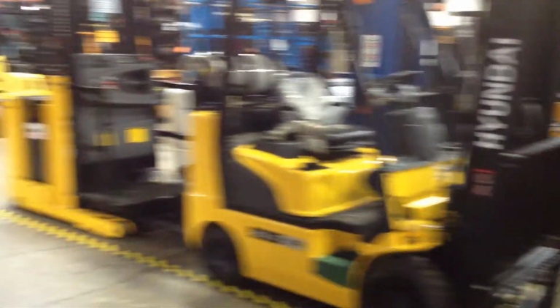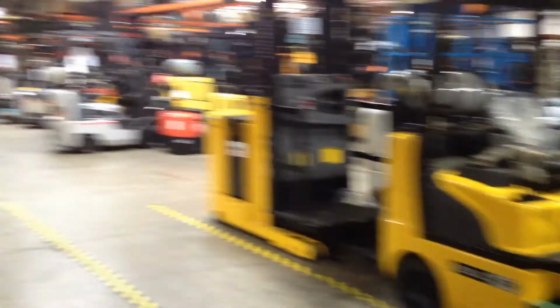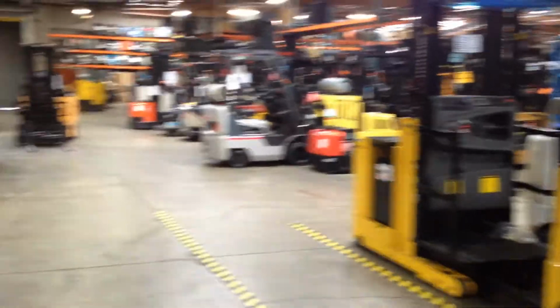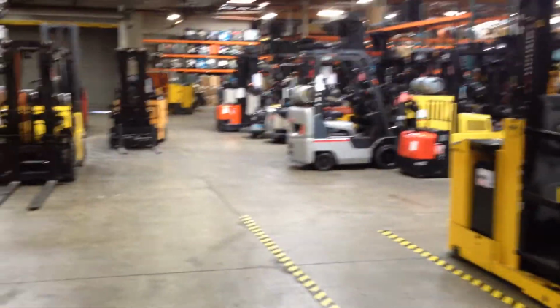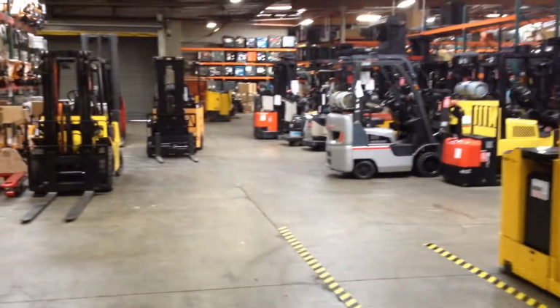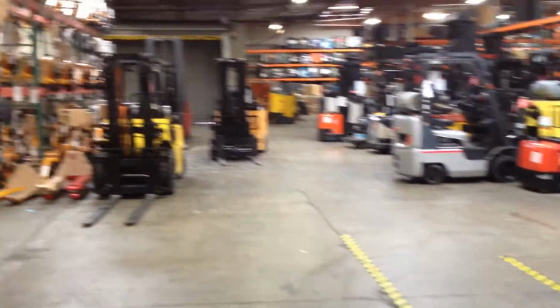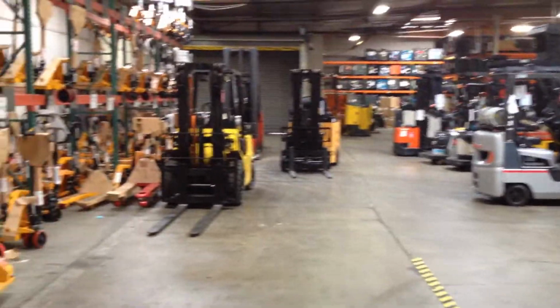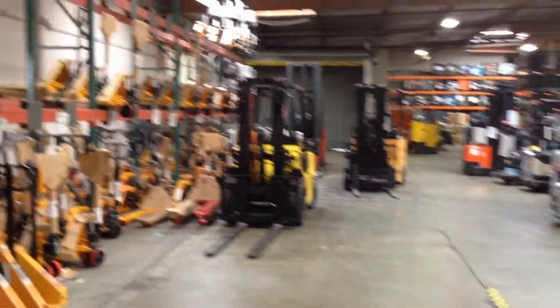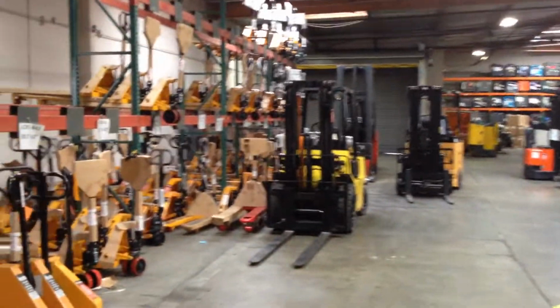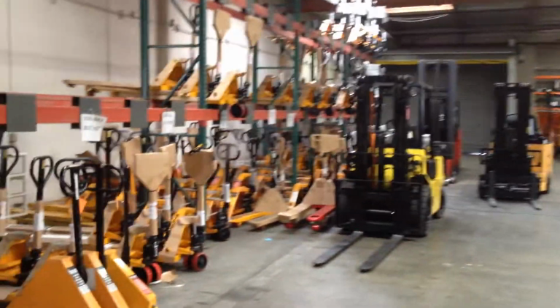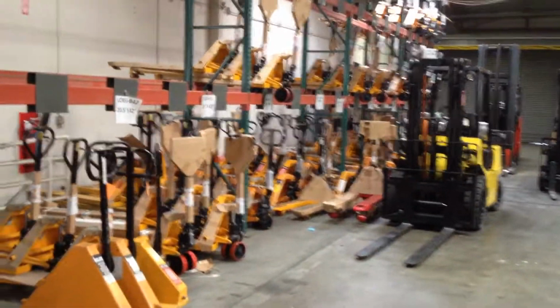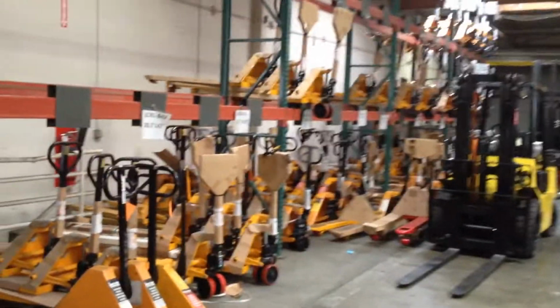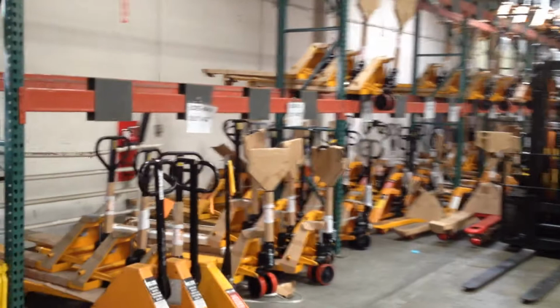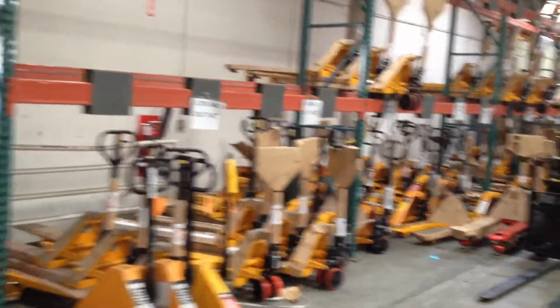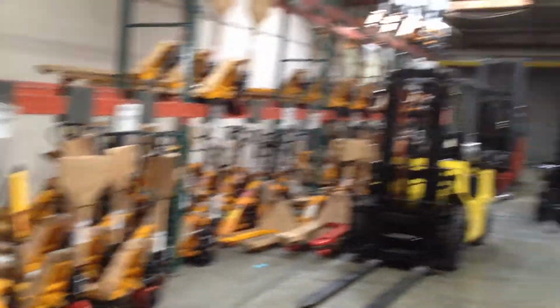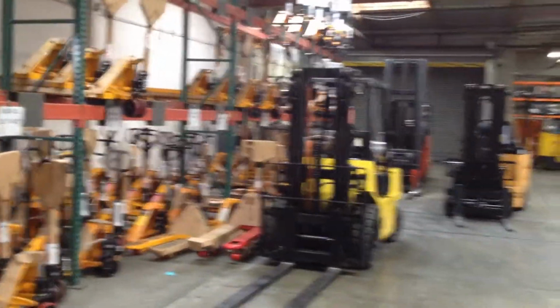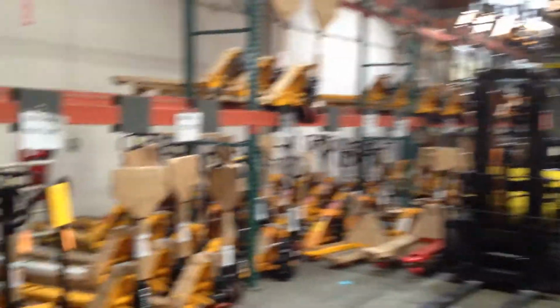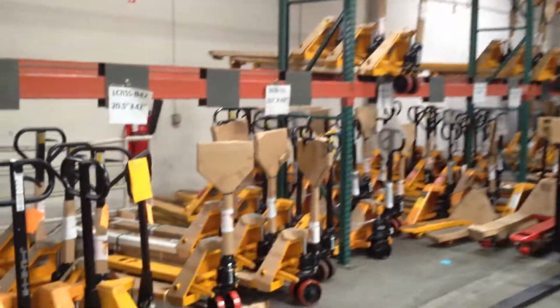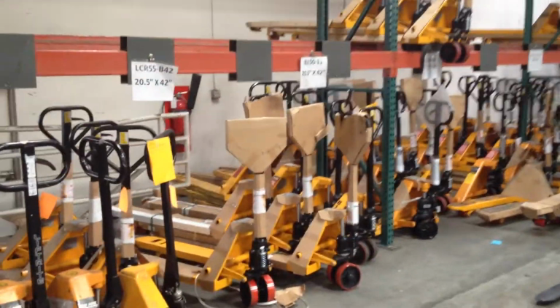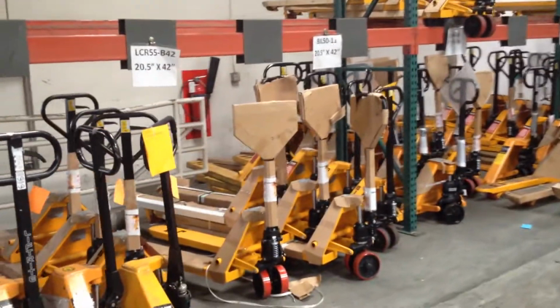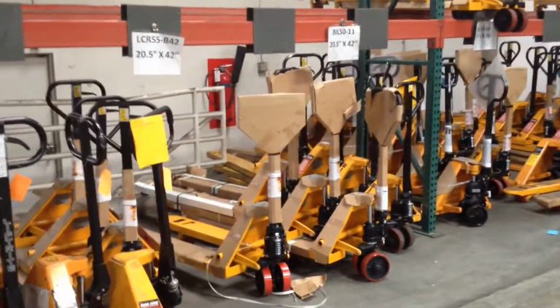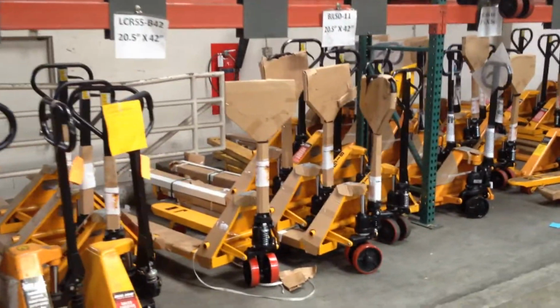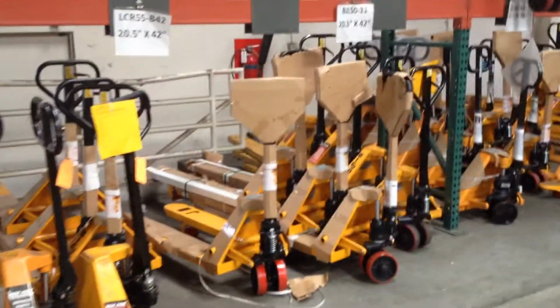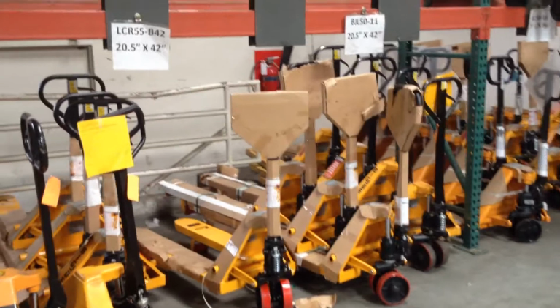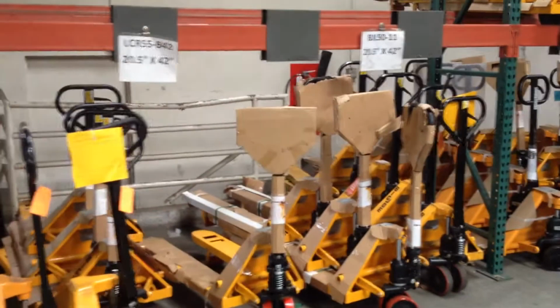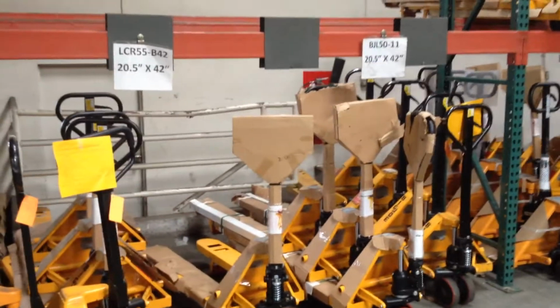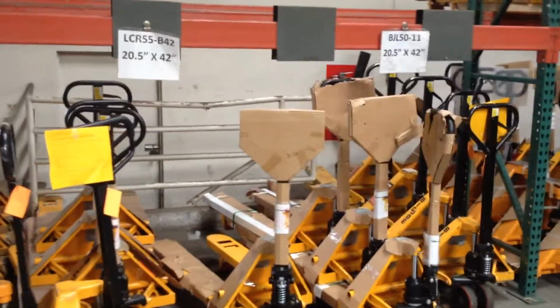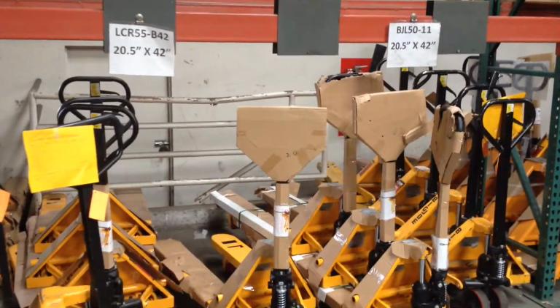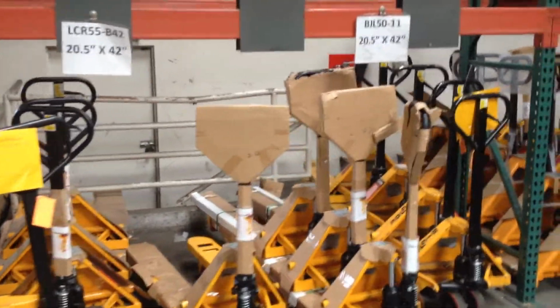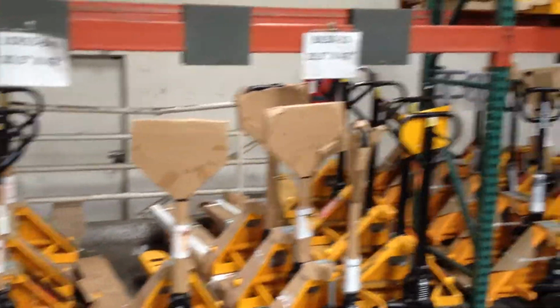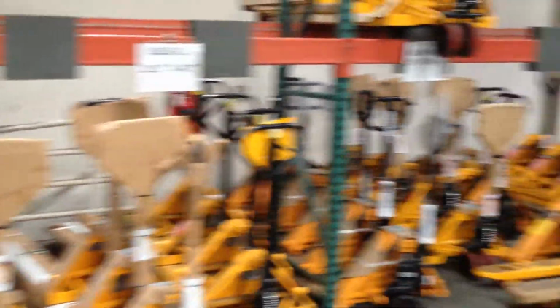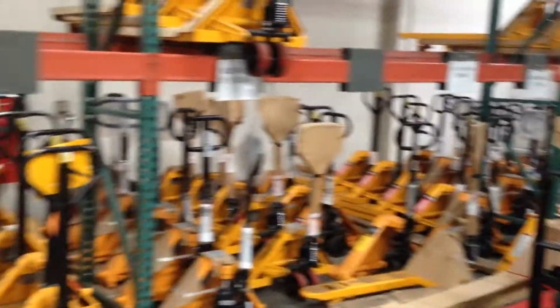Stop by 25932 Eden Landing Road — just a little glimpse of what we have in our inventory in our showroom. If you need pallet jacks, we have standard 27 by 48 manual pallet jacks that go for $289 plus tax.